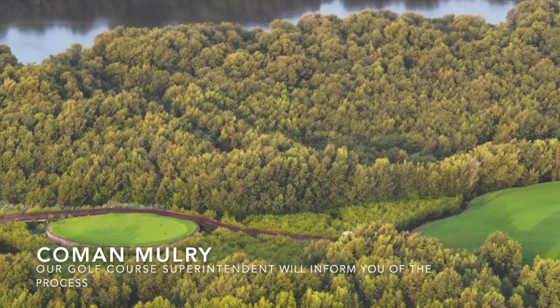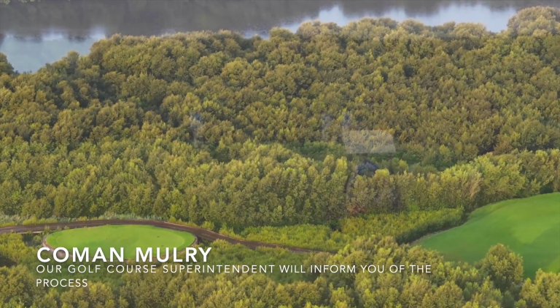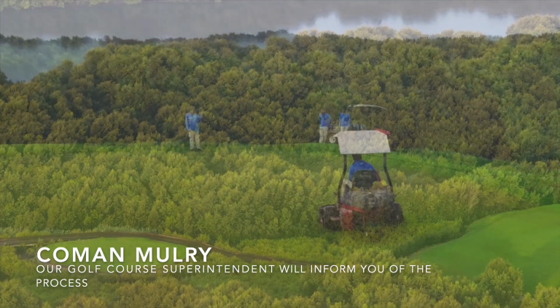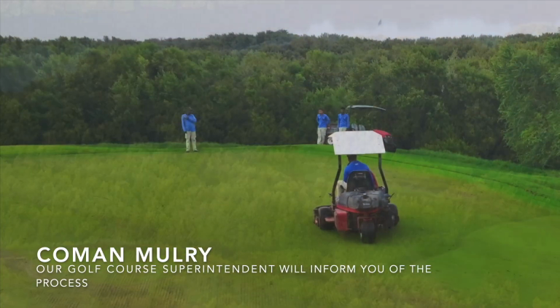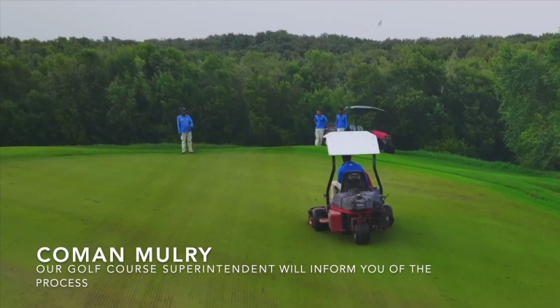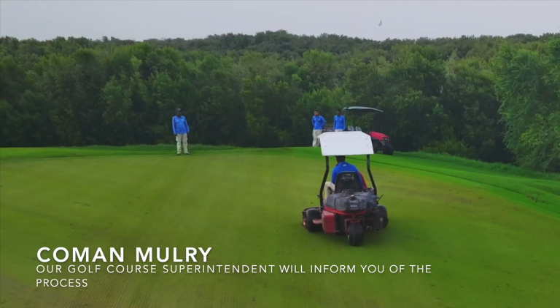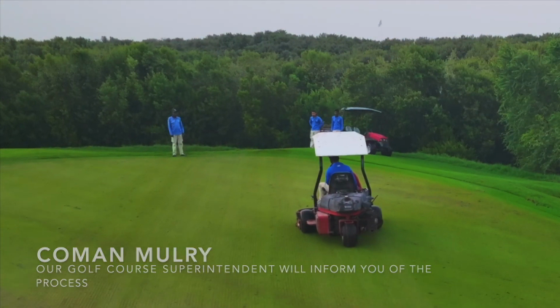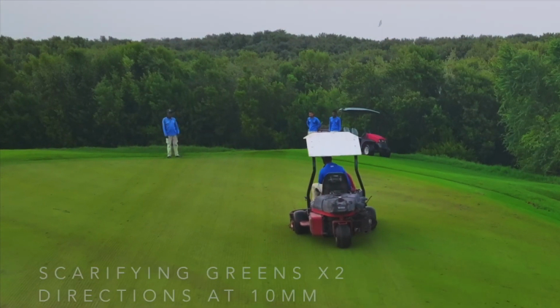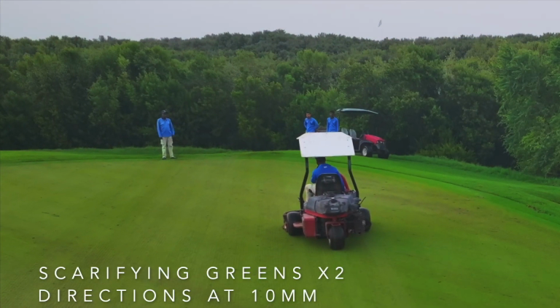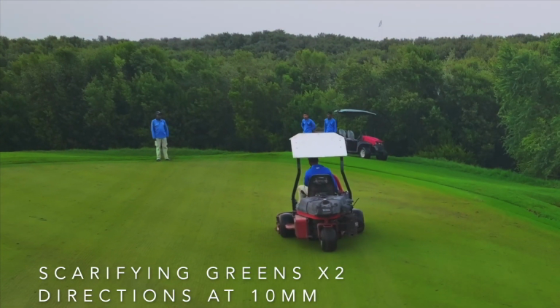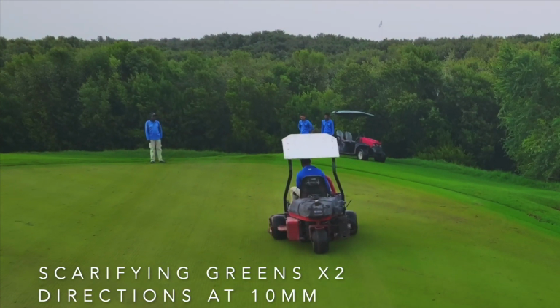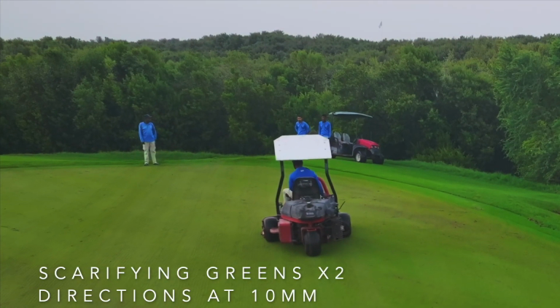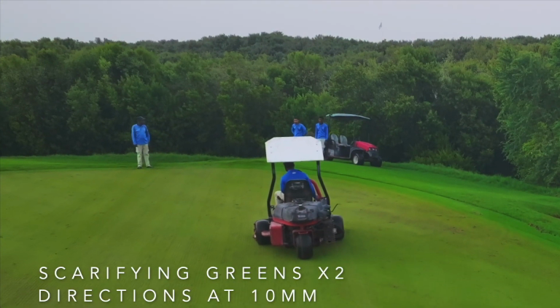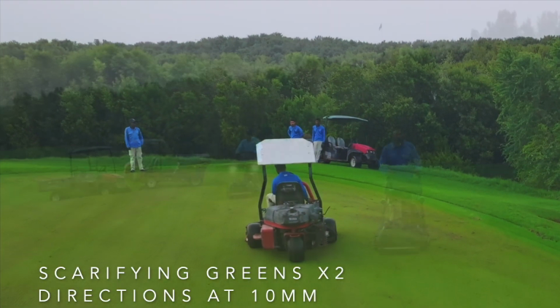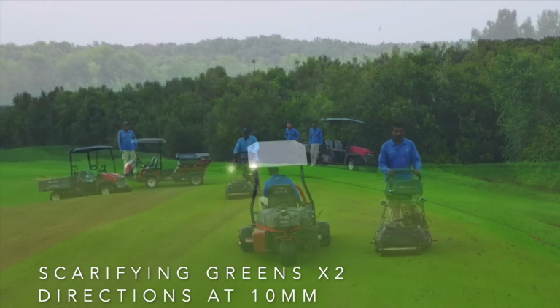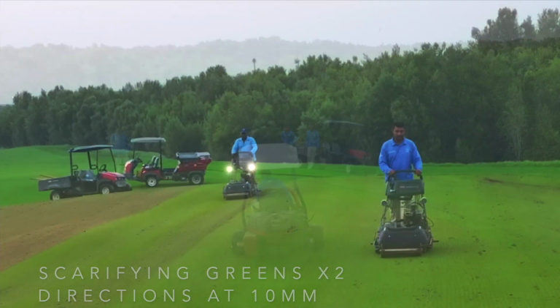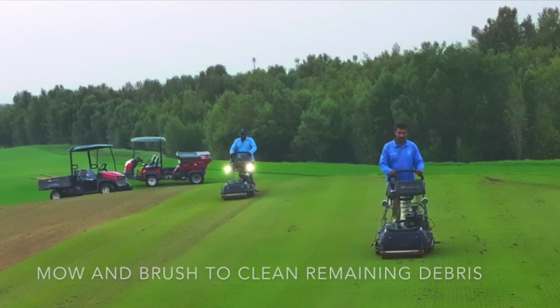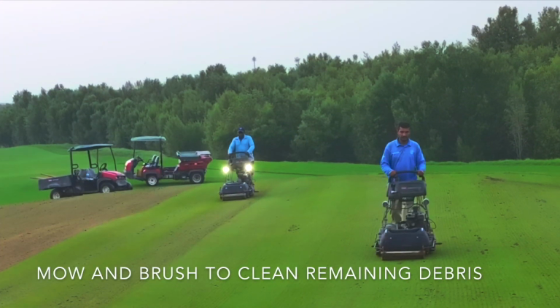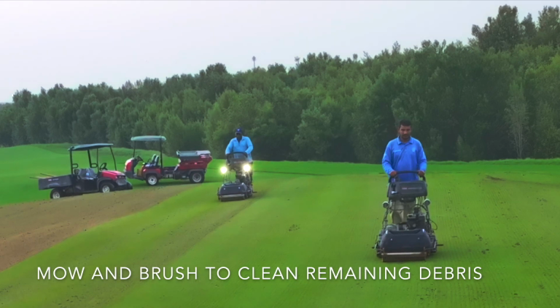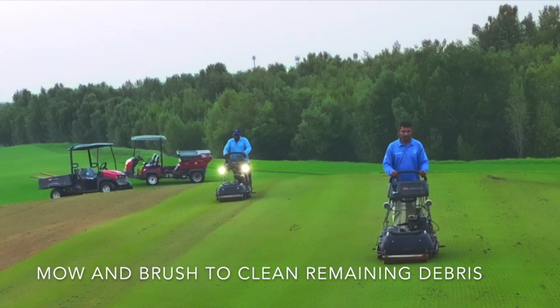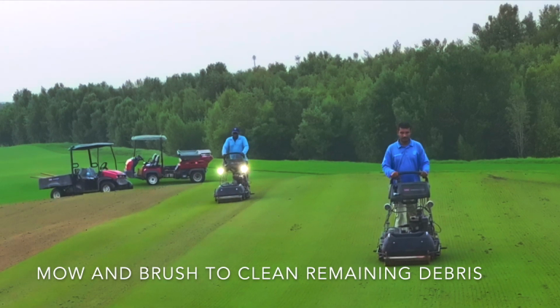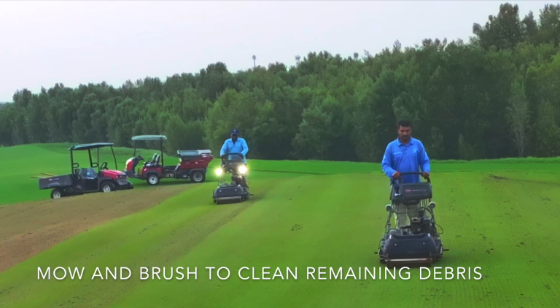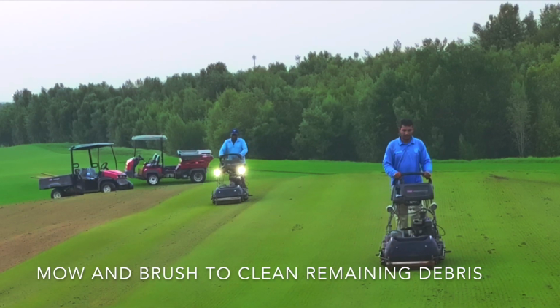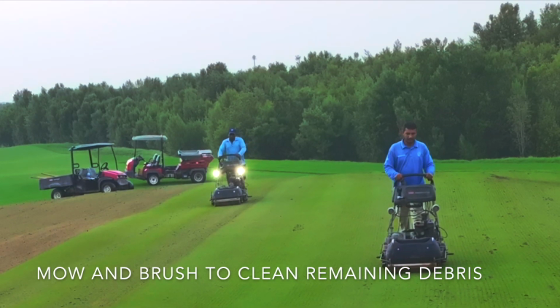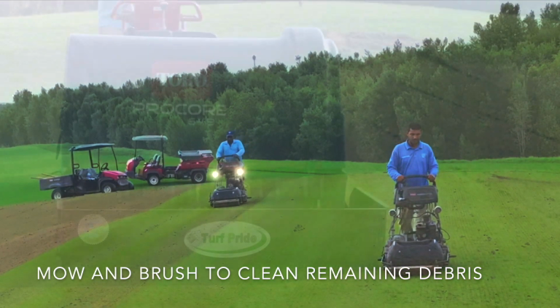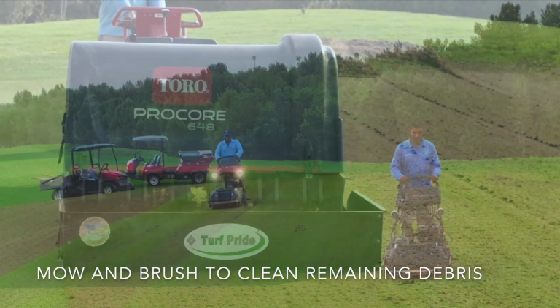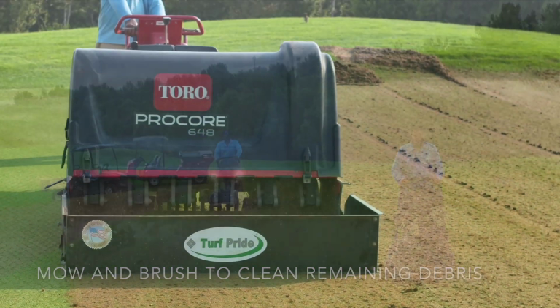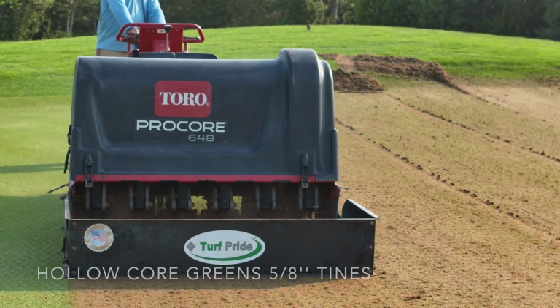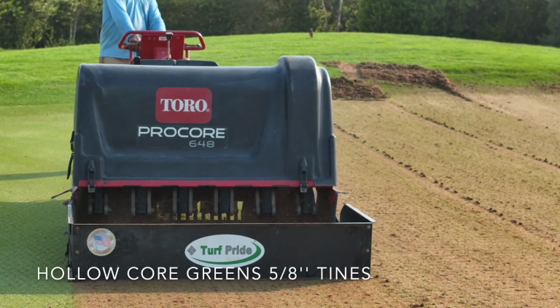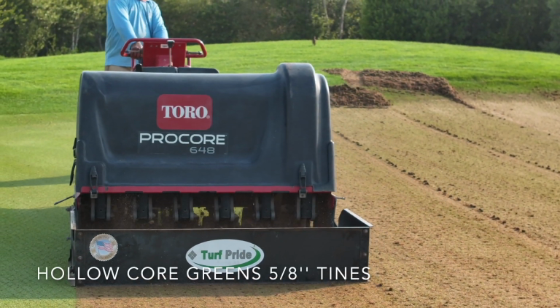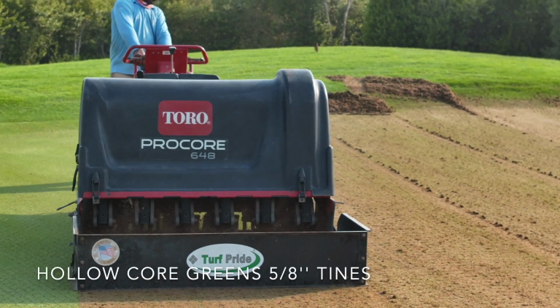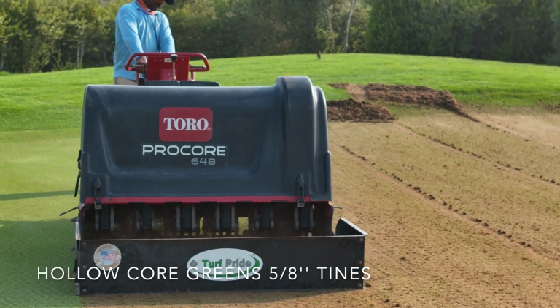Coman Mullery, Golf Course Superintendent. The greens were scarified to a depth of minus 10 mm in two directions. This was followed by a brush and a mow to clean any remaining debris.